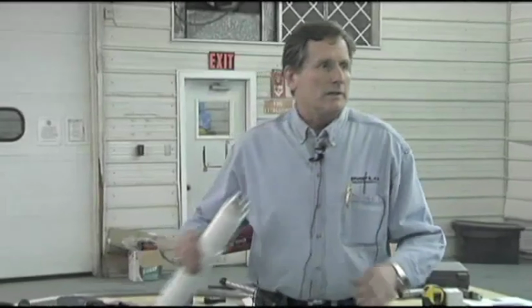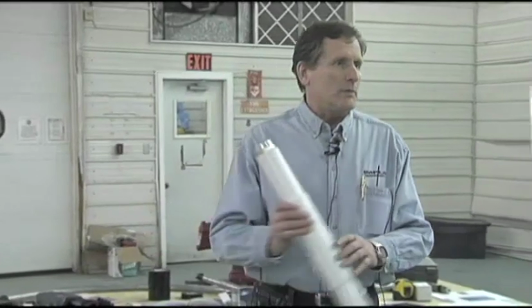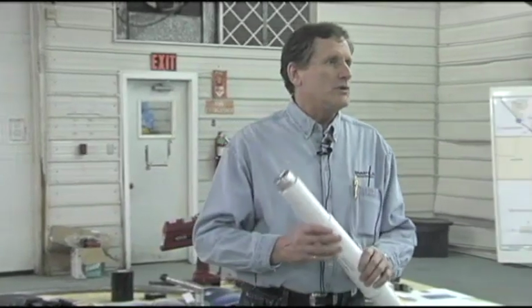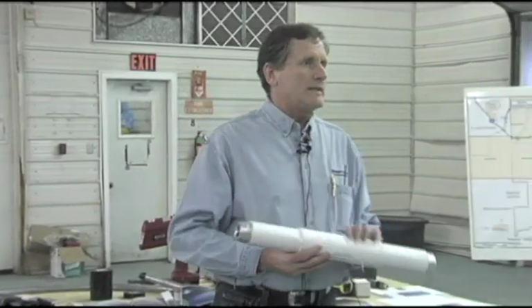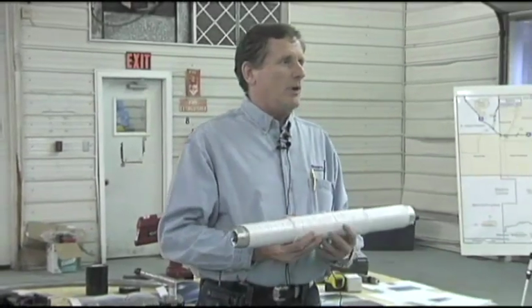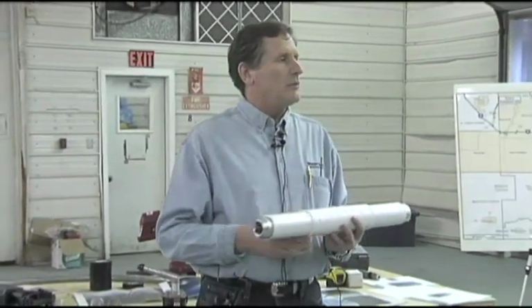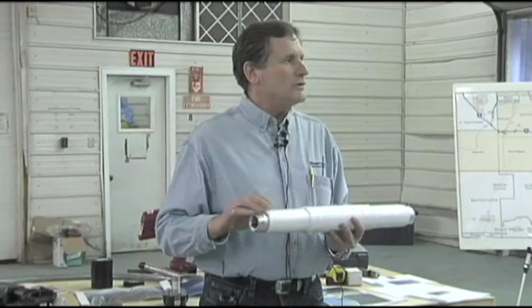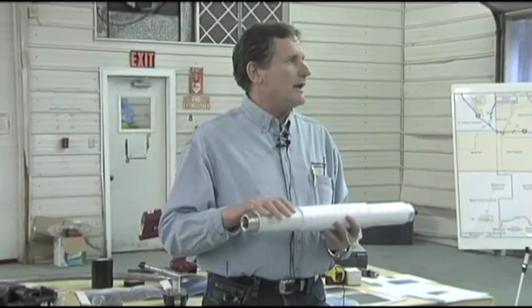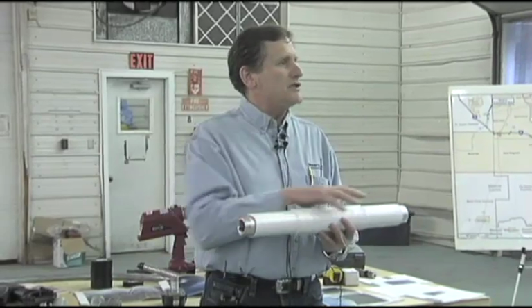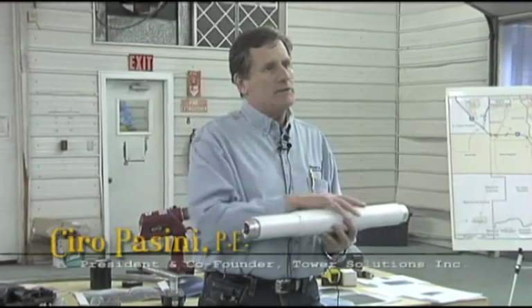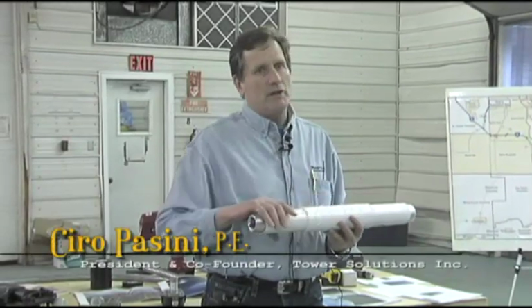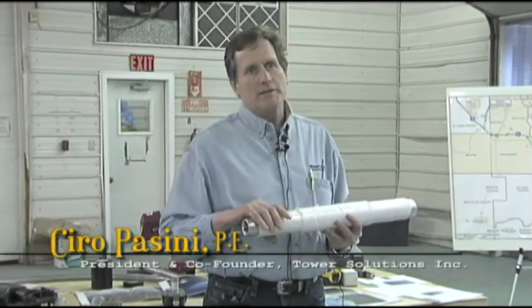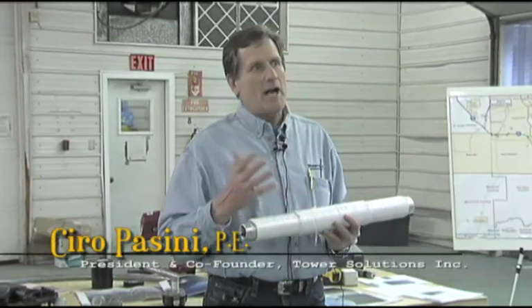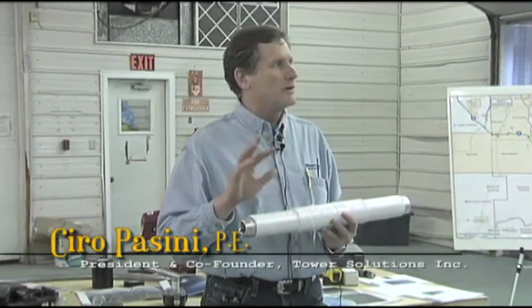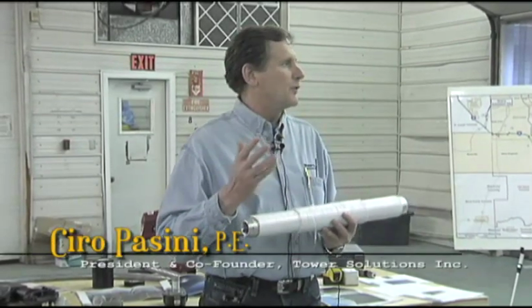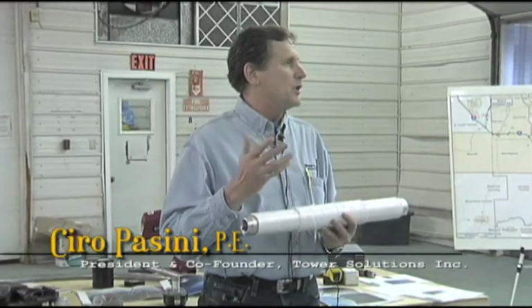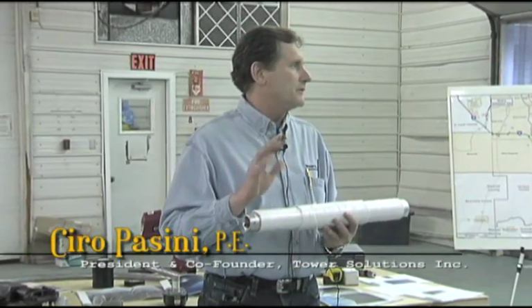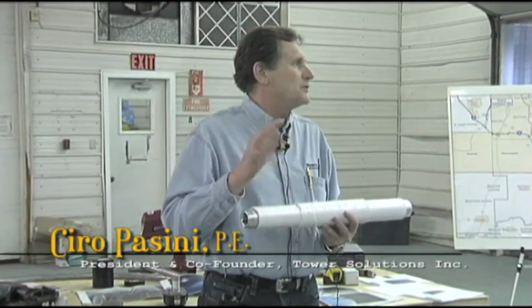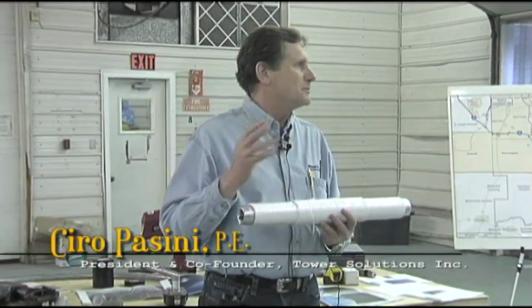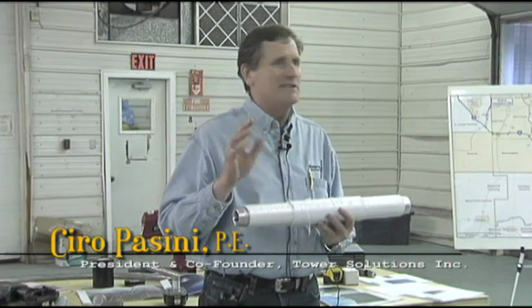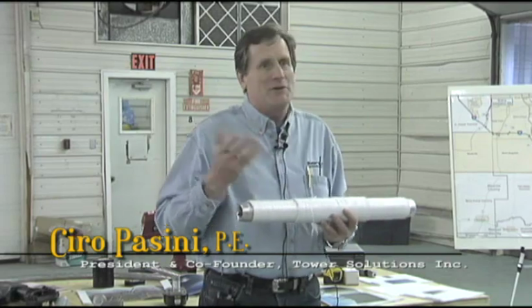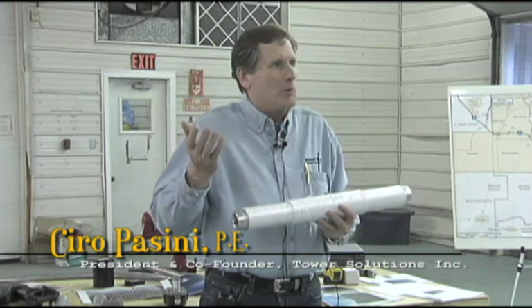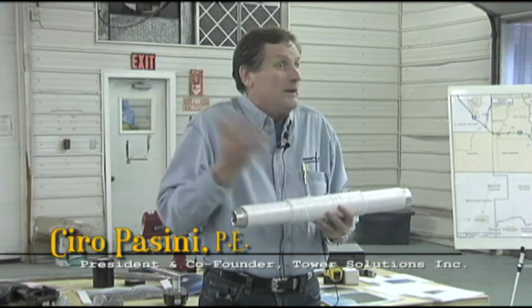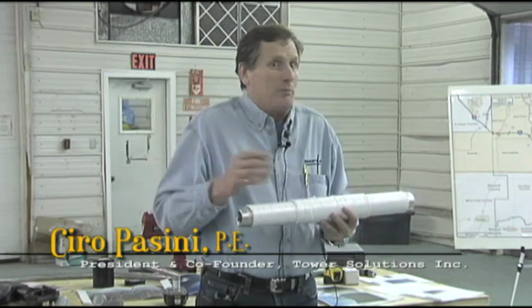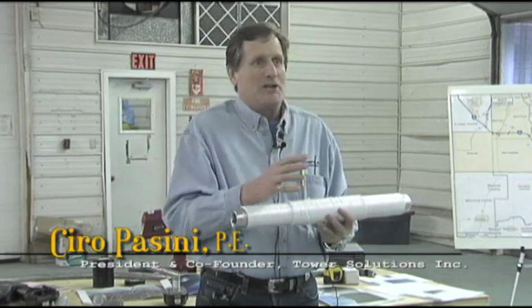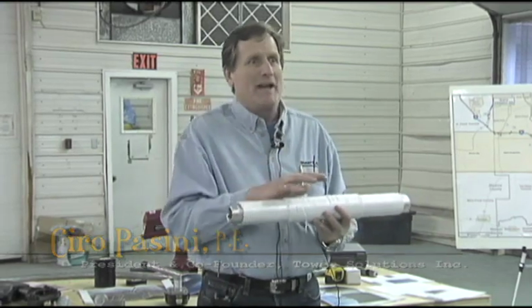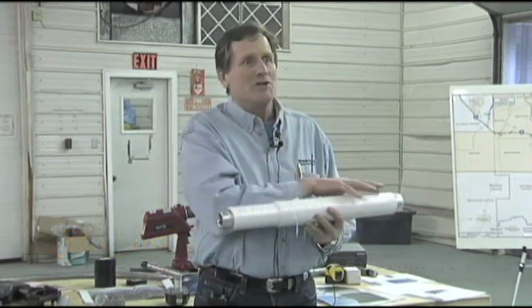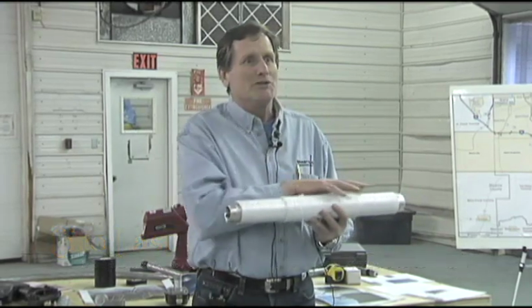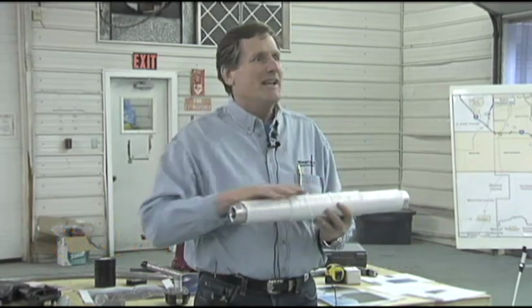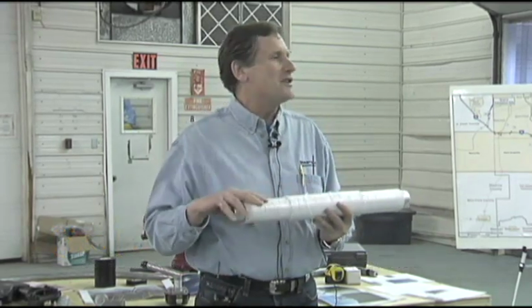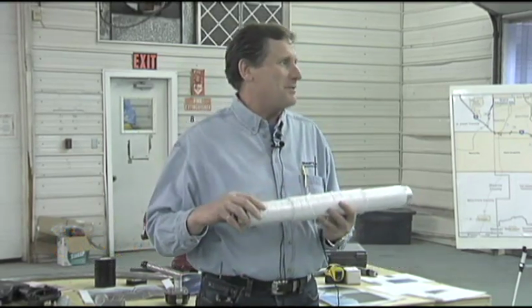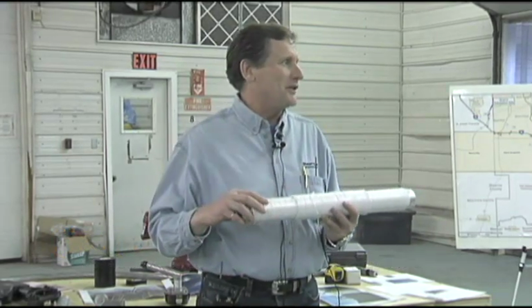The principle is quite simple. Using an energetic material — this is a kind word for explosive. I used to use the word 'explosive' but these days you go to the airport and people get put in jail for that. So we use an energetic material.